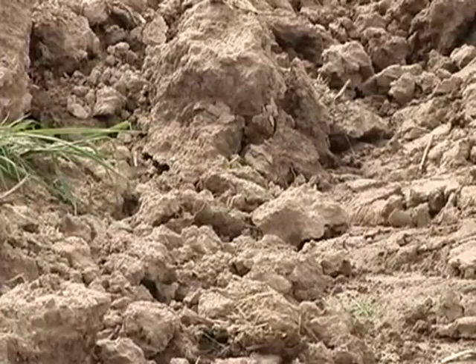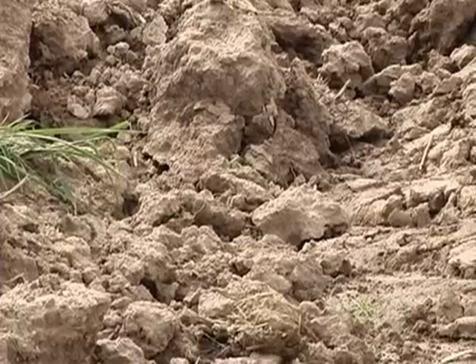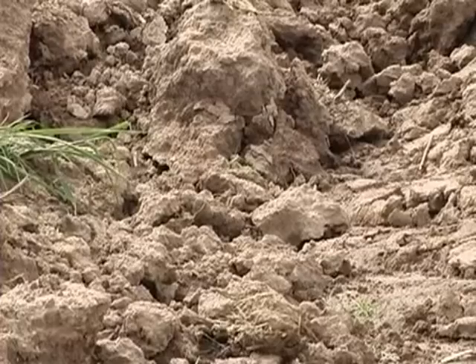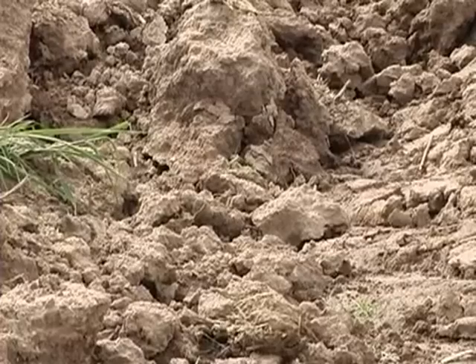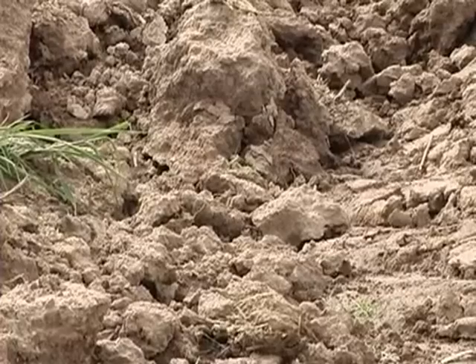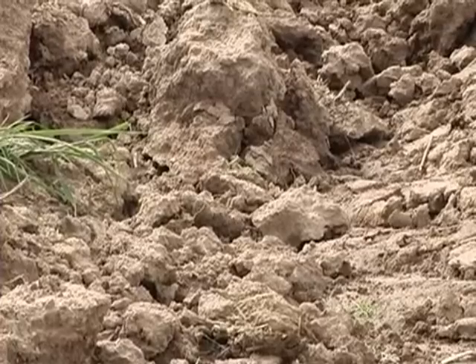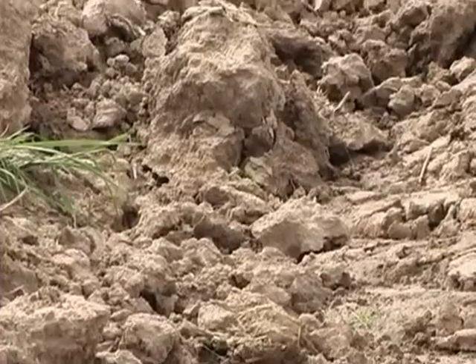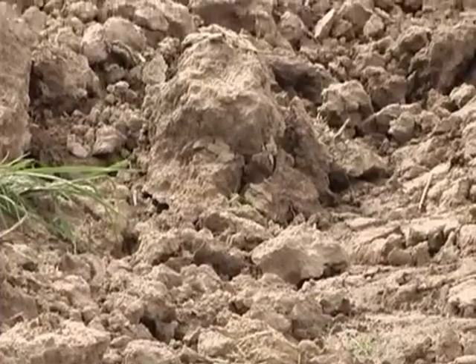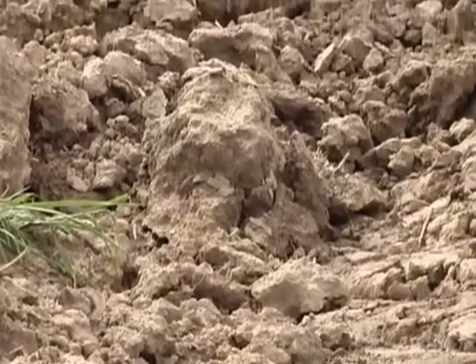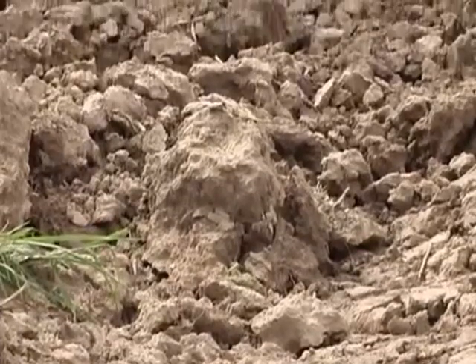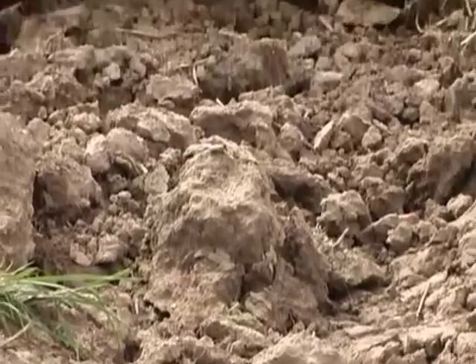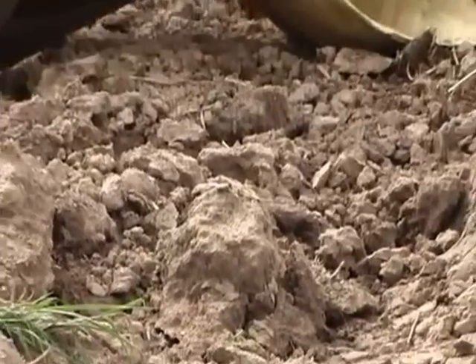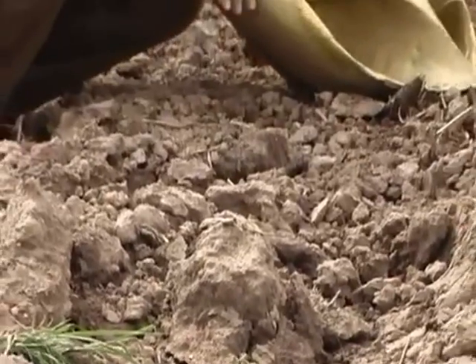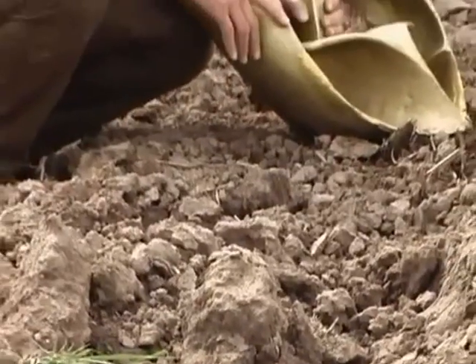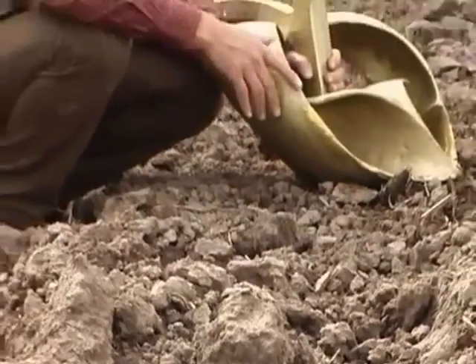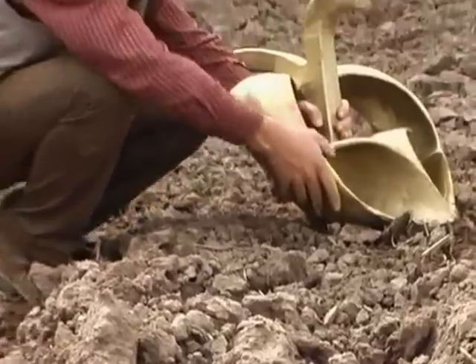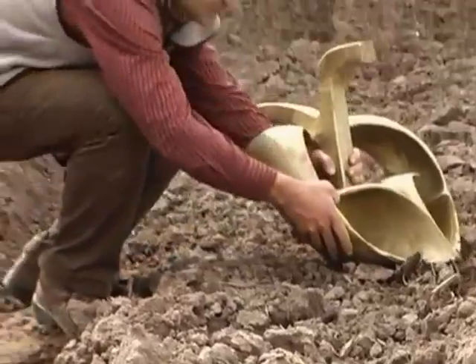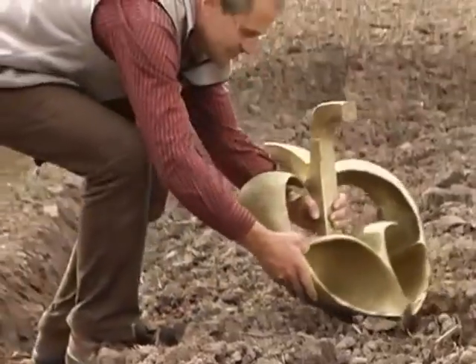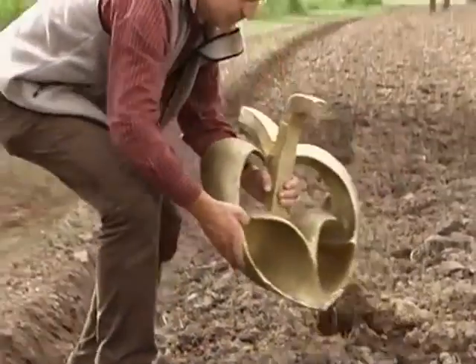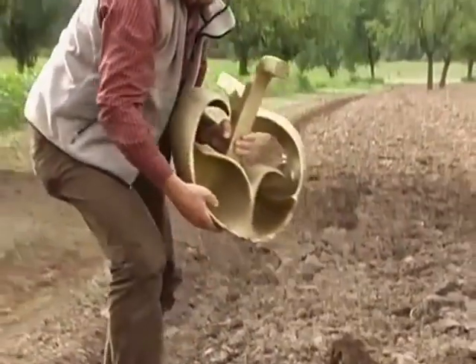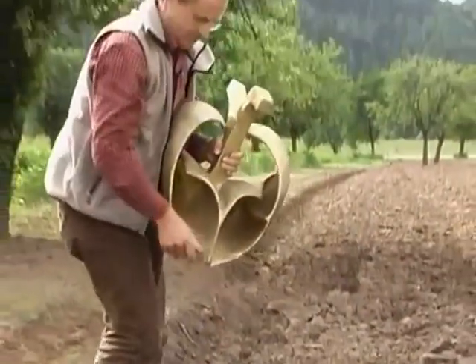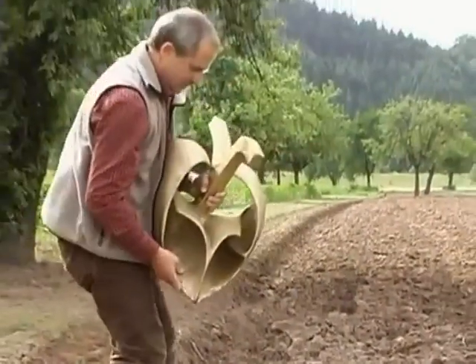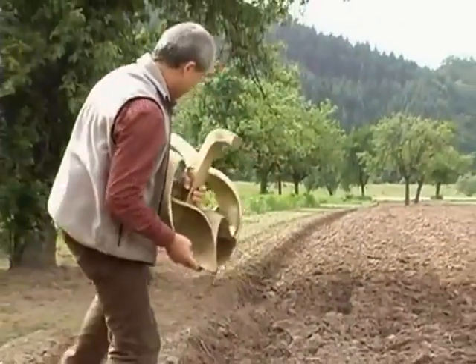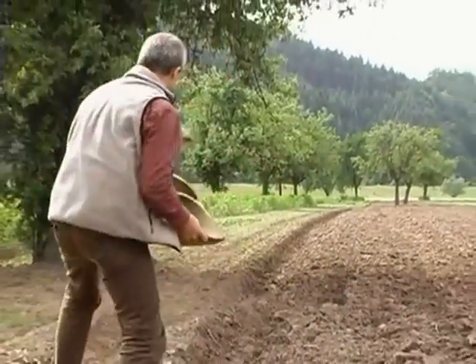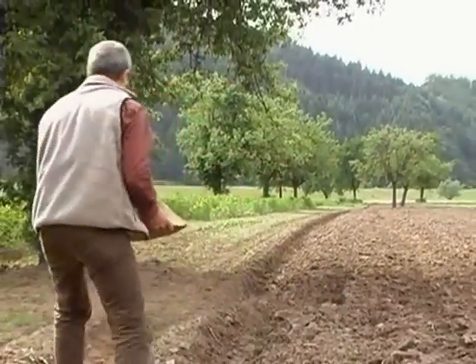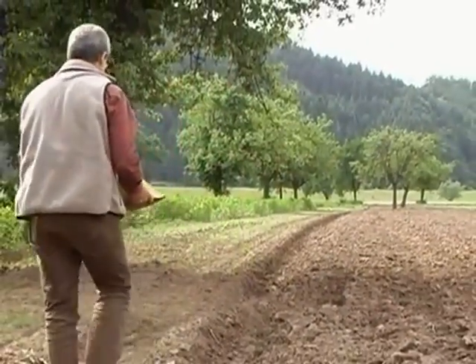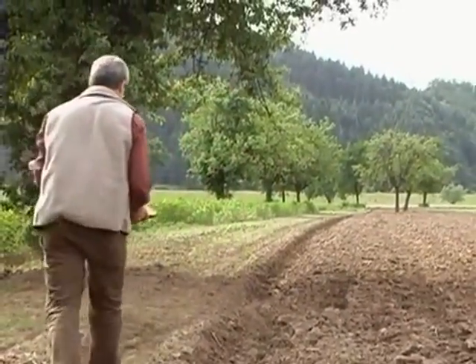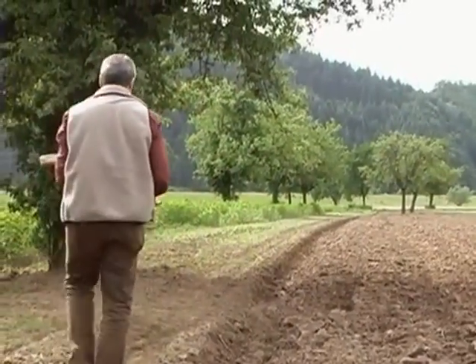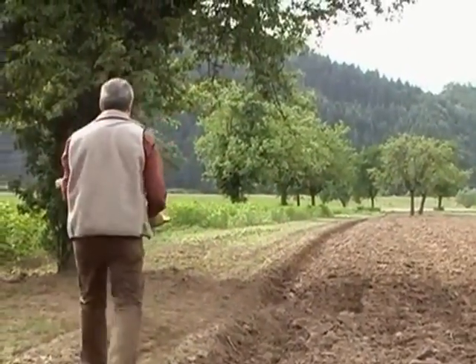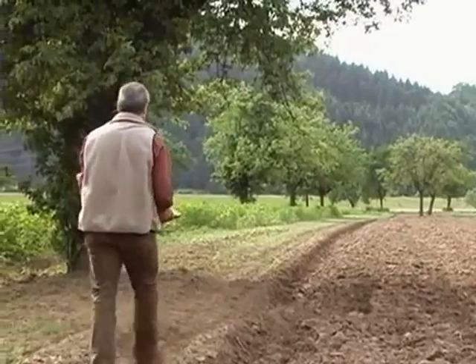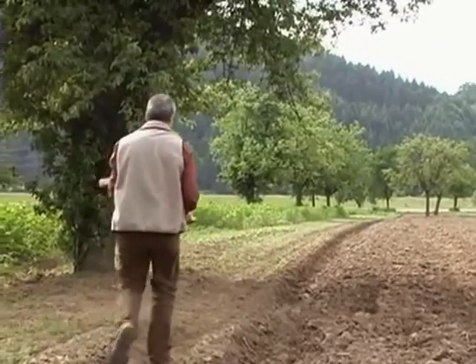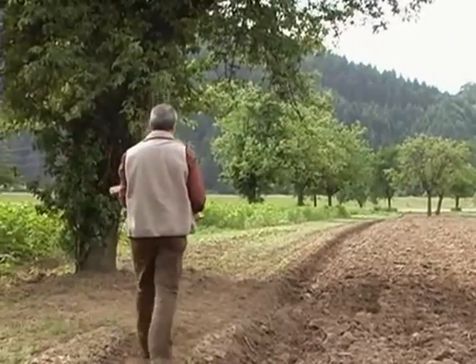The merits or demerits of ploughing in agriculture is ever more frequently debated. Victor Schauberger's backwards-turning plough could be the way to leave microorganisms in the soil layer where they belong.